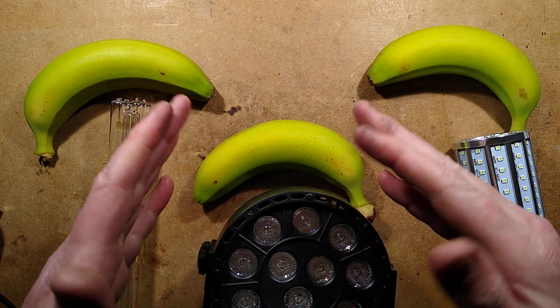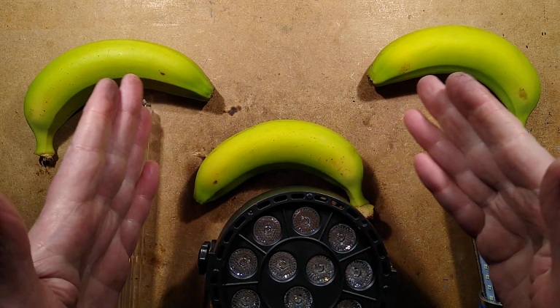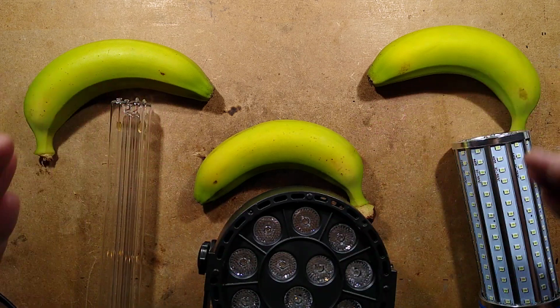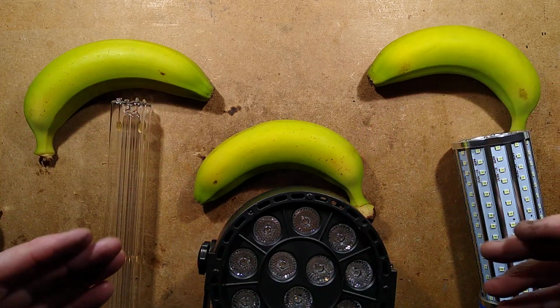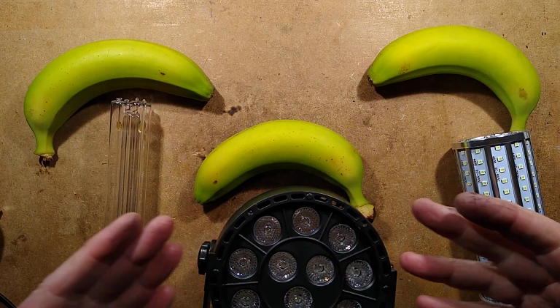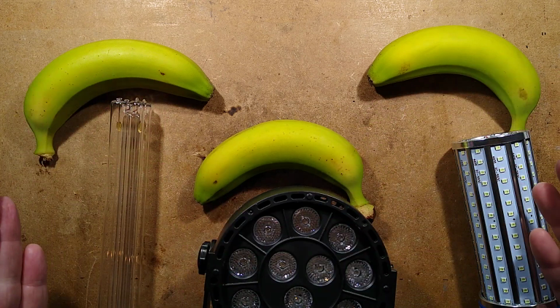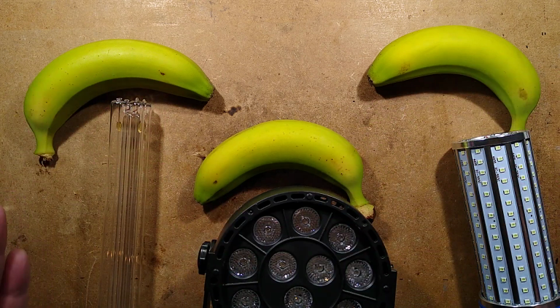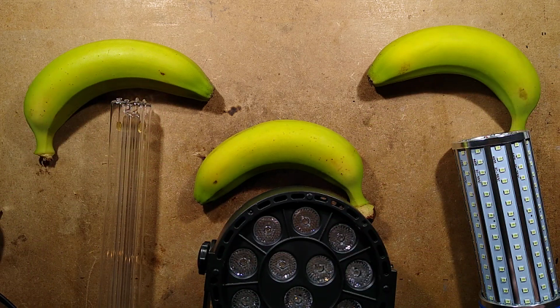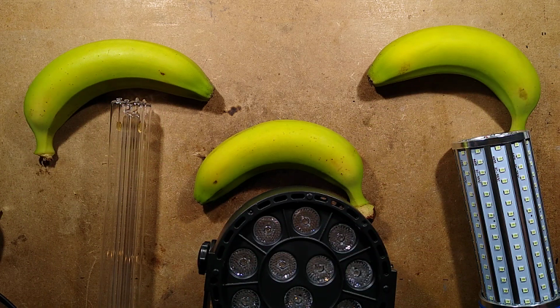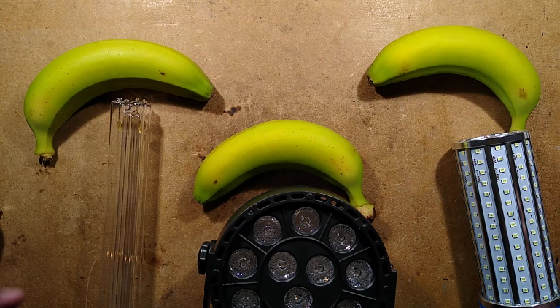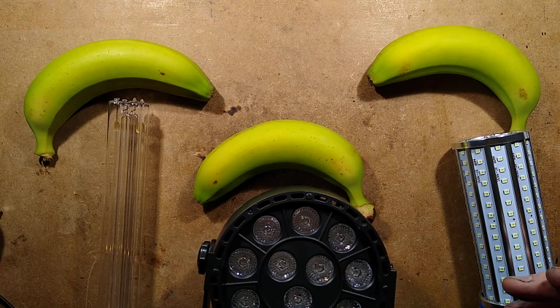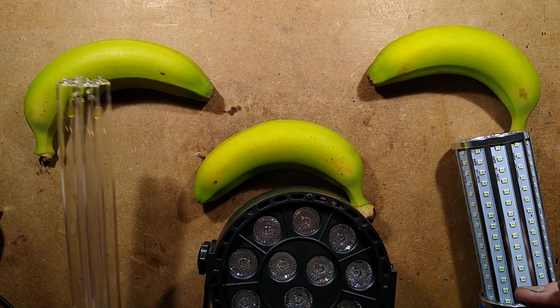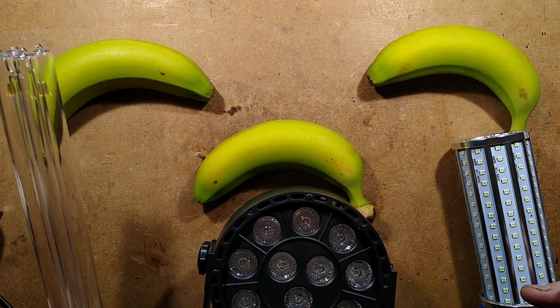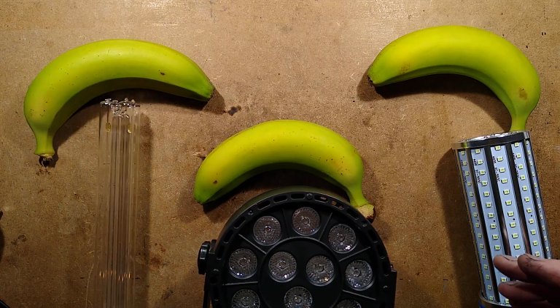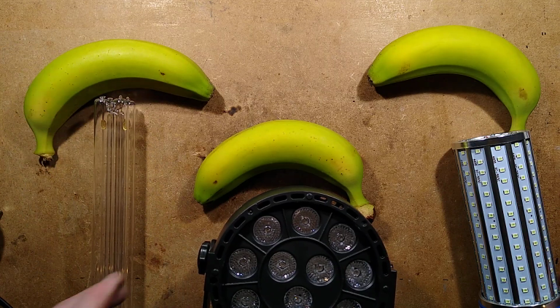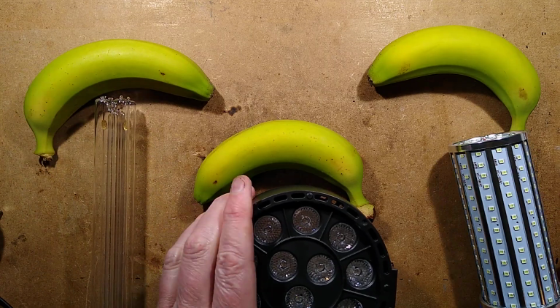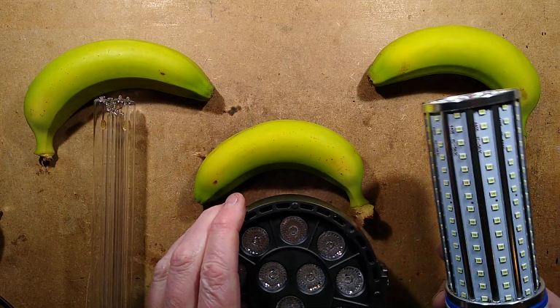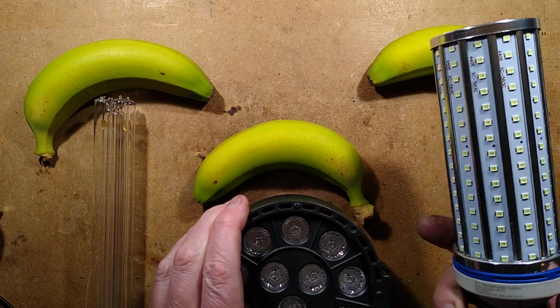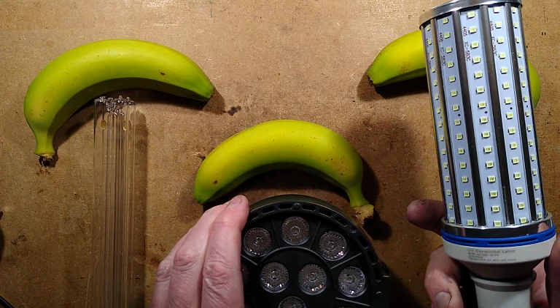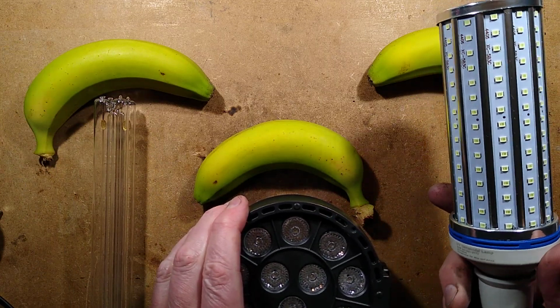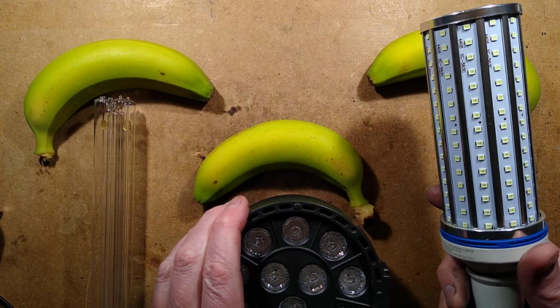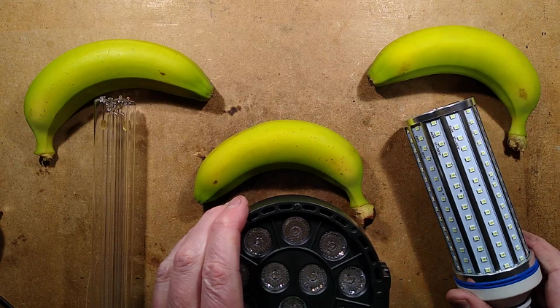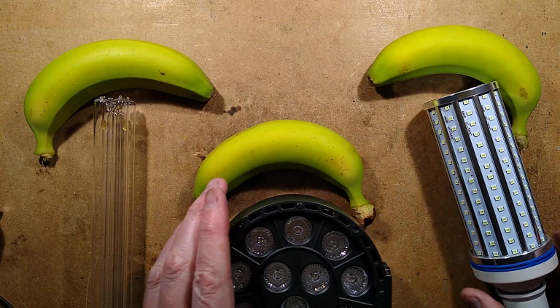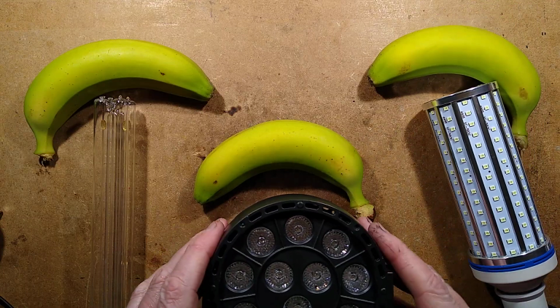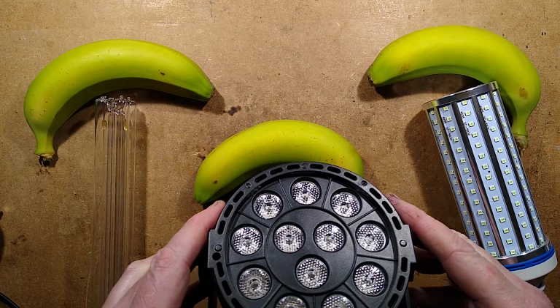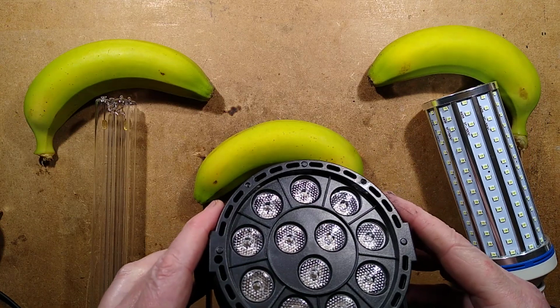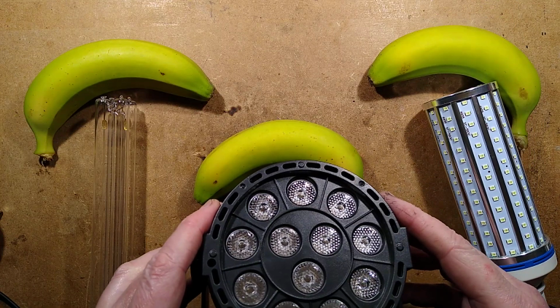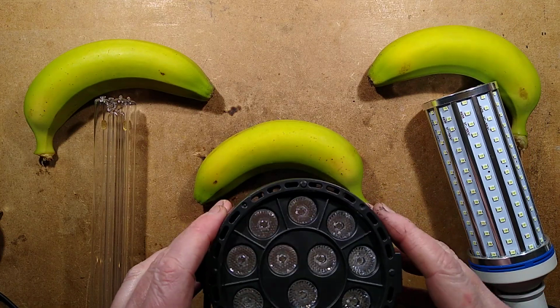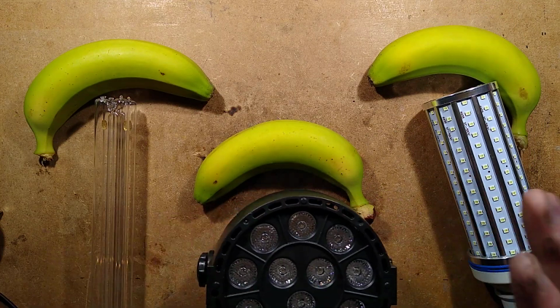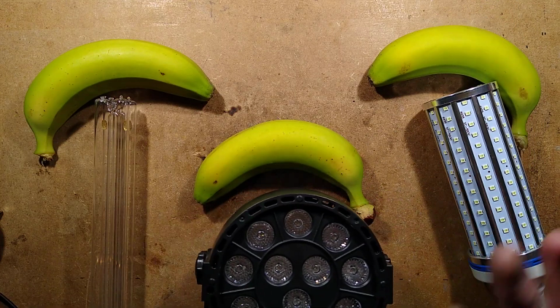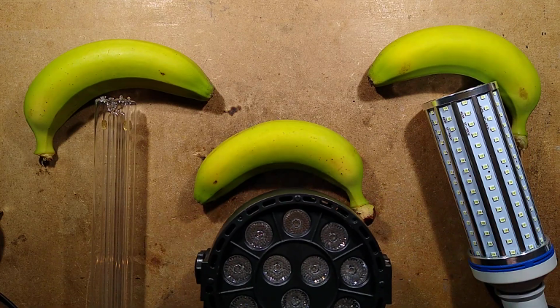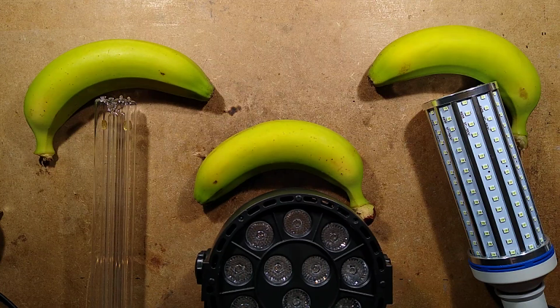Three green bananas, three UV-C lamps. Well, I say UV-C lamps — one of them is a real UV-C lamp. The other two are a fake UV-C lamp that just lights up bright blue, and a deep violet disco light, which is not UV-C at all.